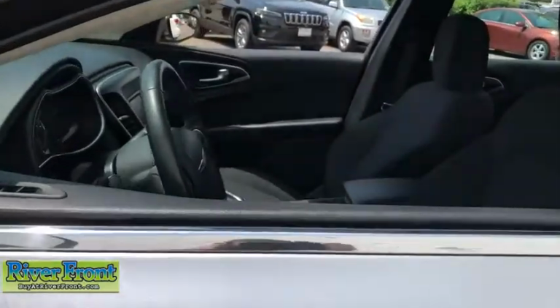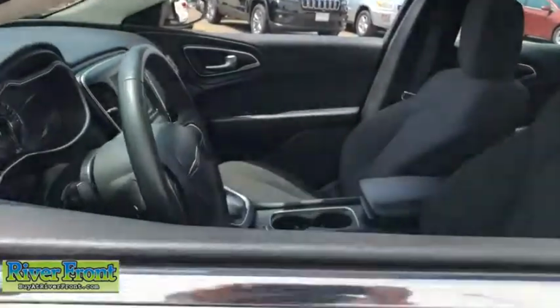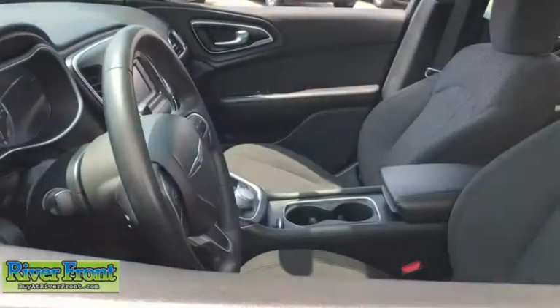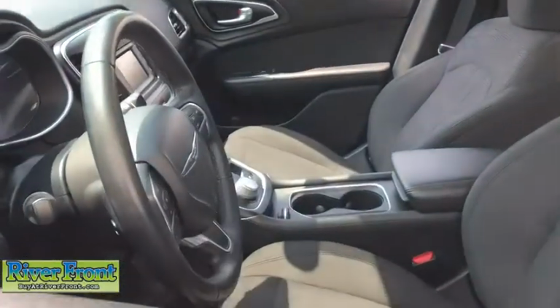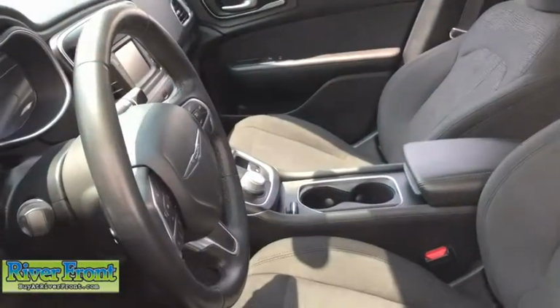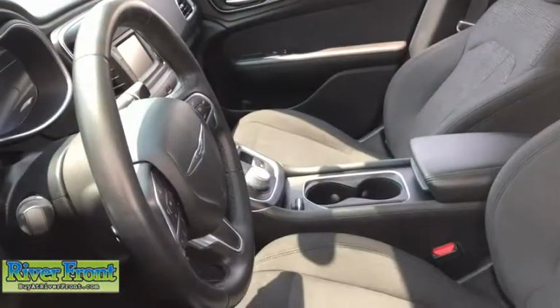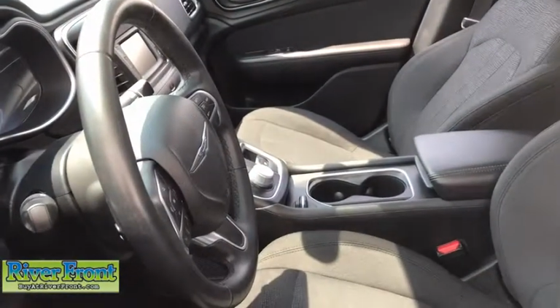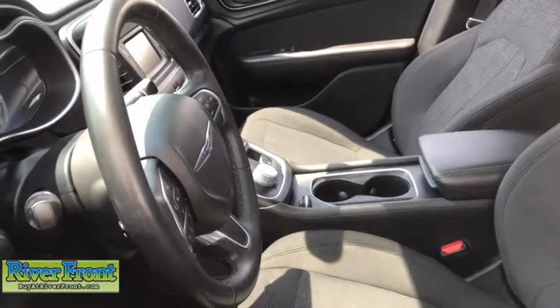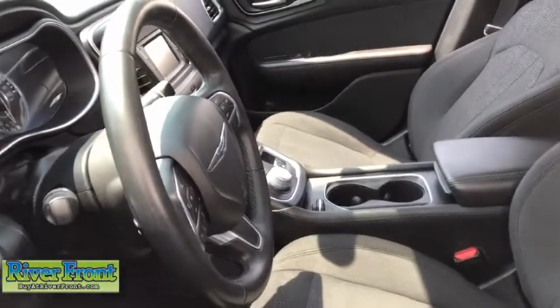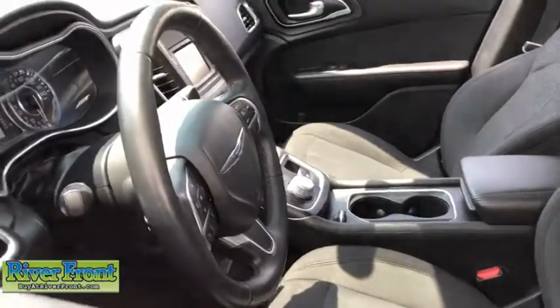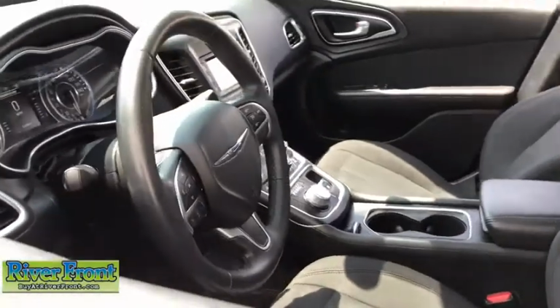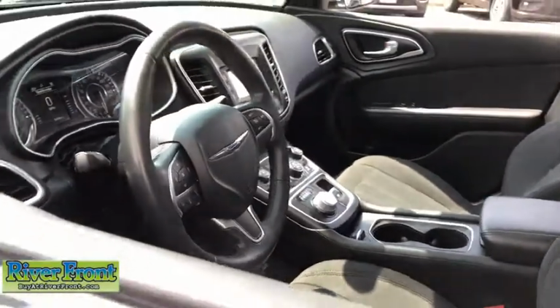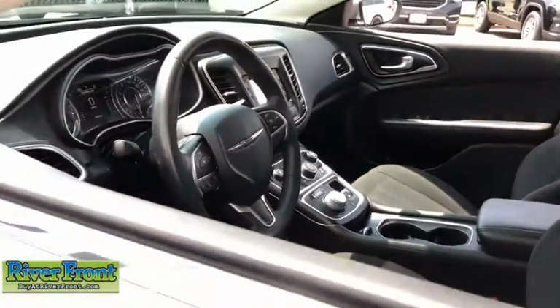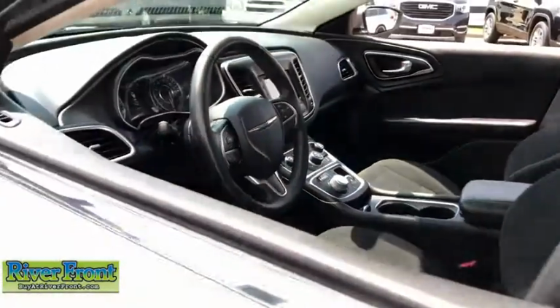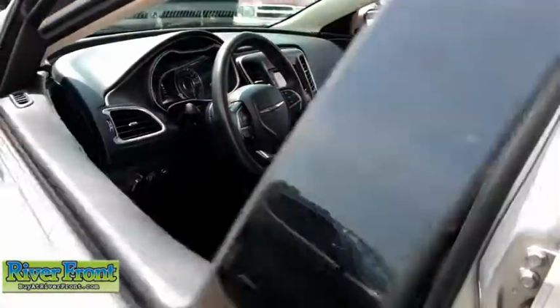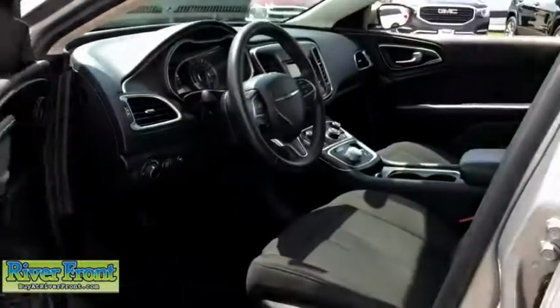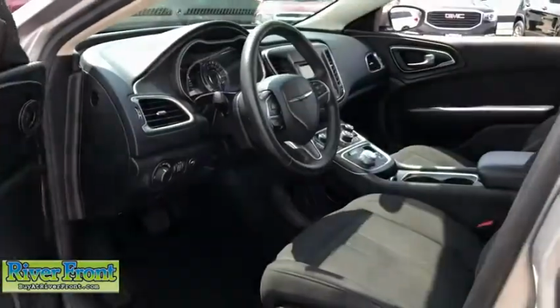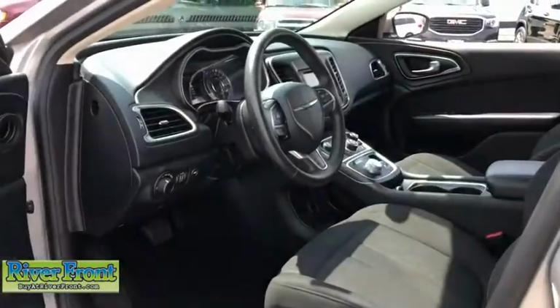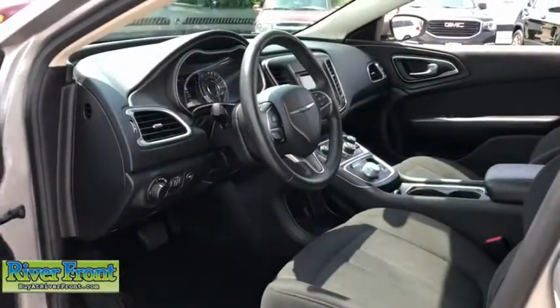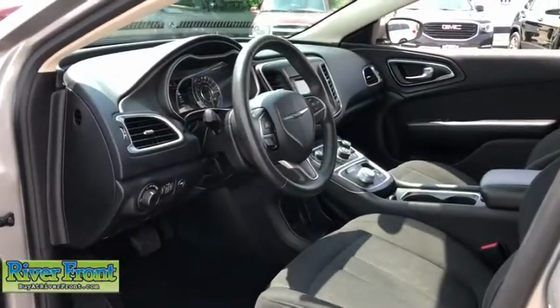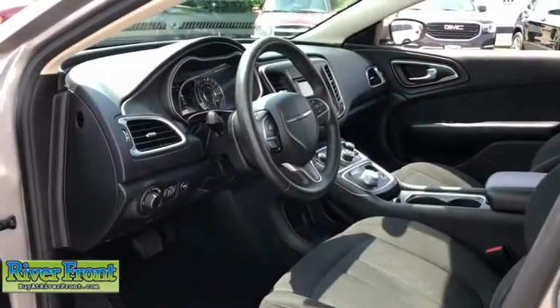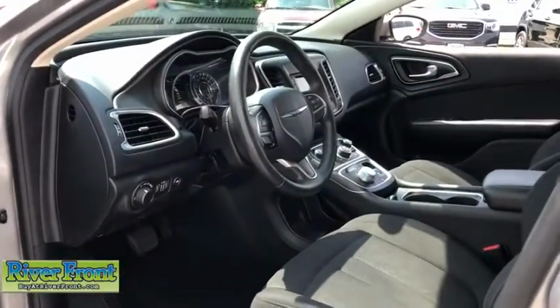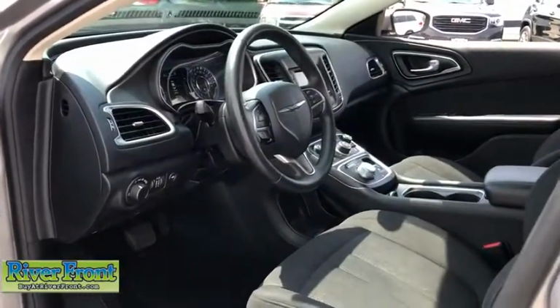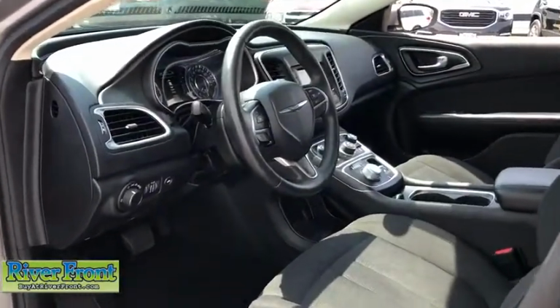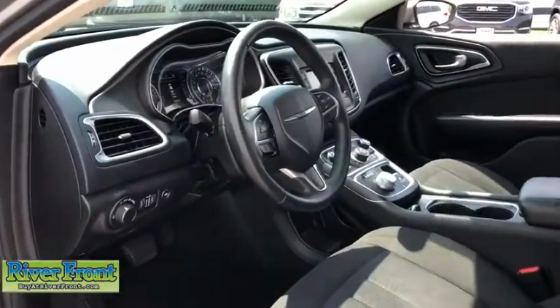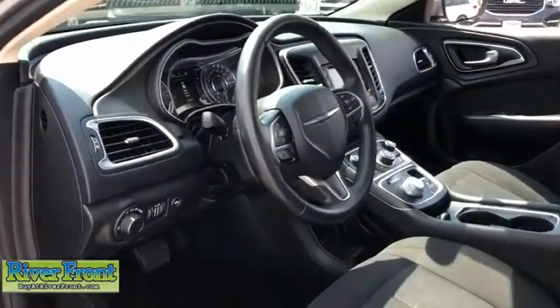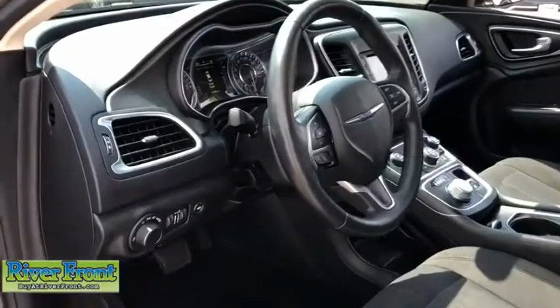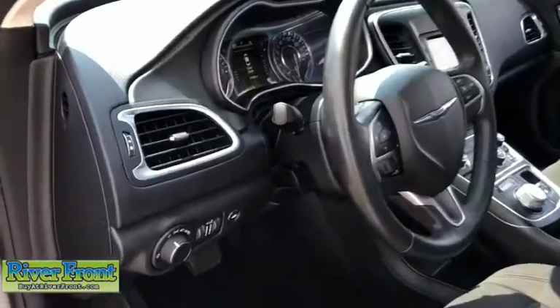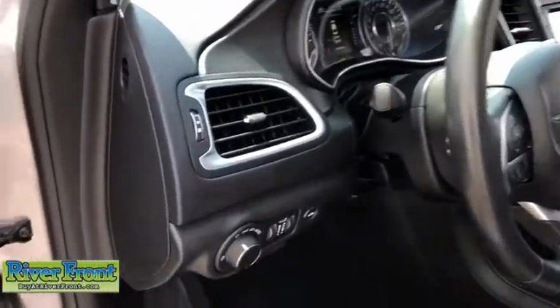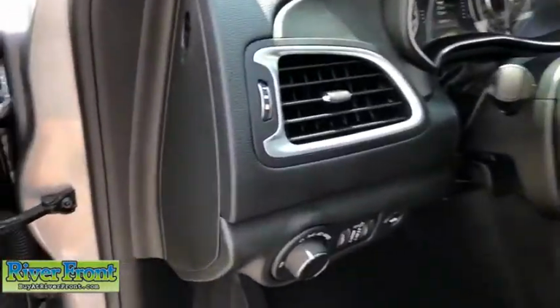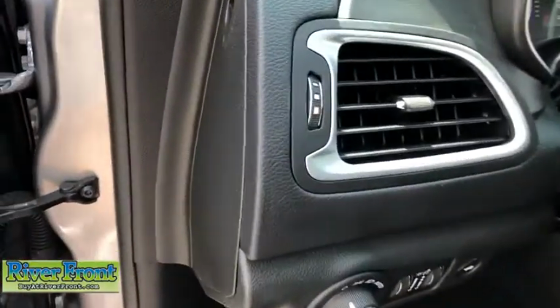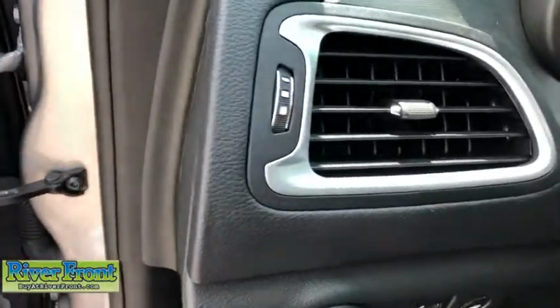Traction control, keyless entry, stability control, alloy wheels, anti-theft security system. Cruise control, CD player, trip computer, power door locks.